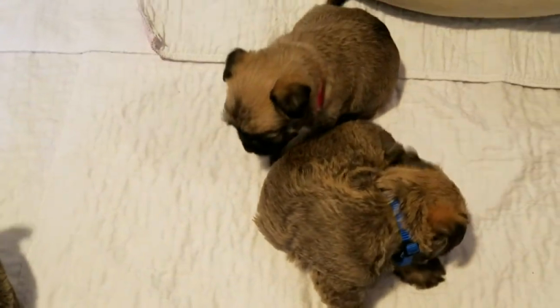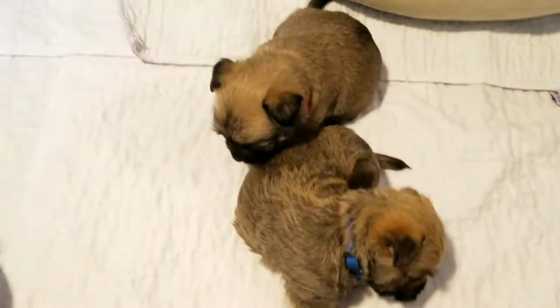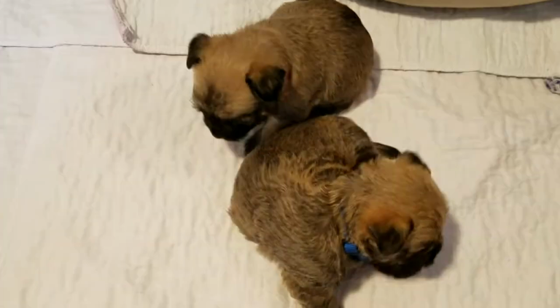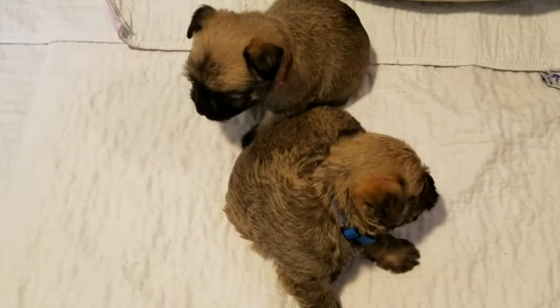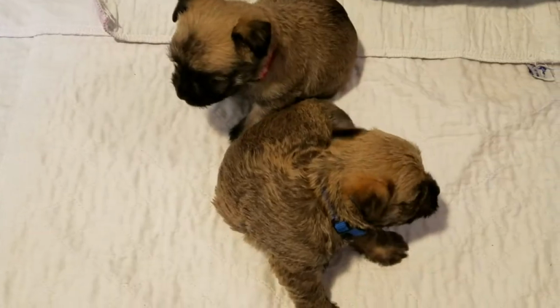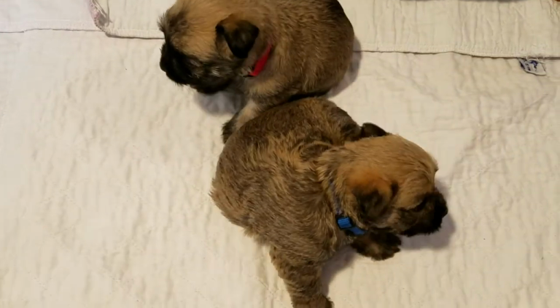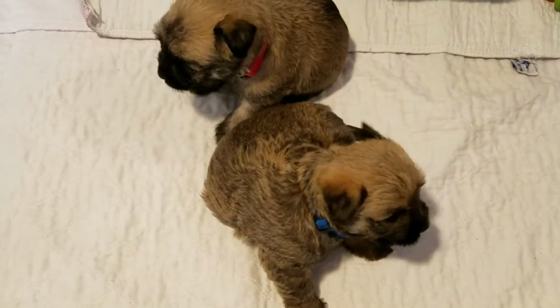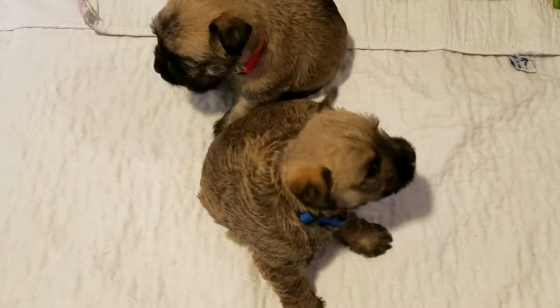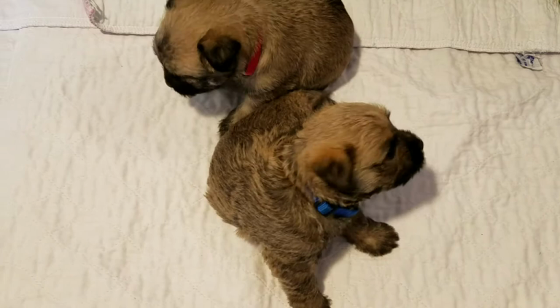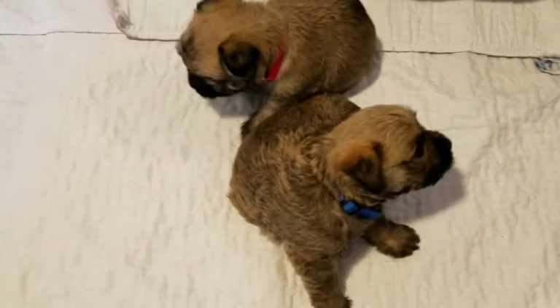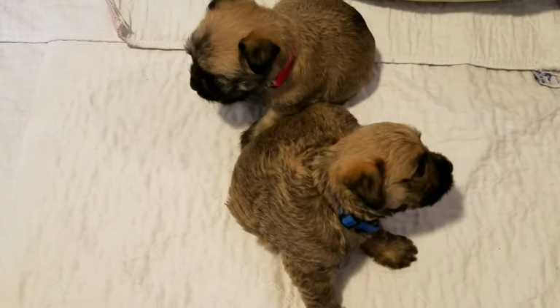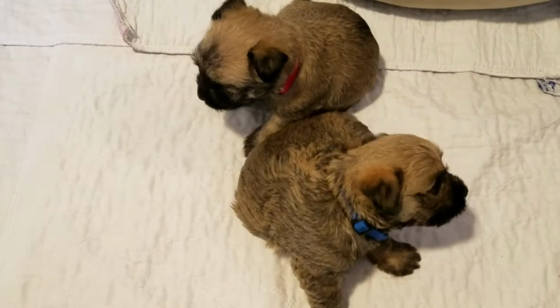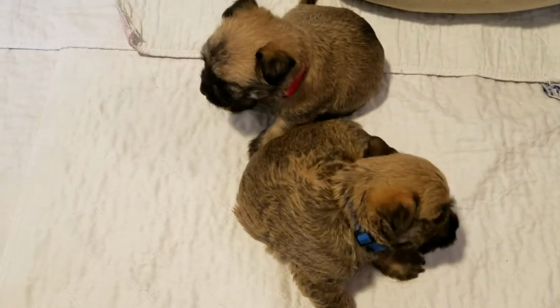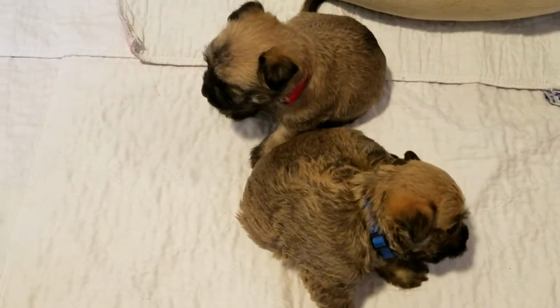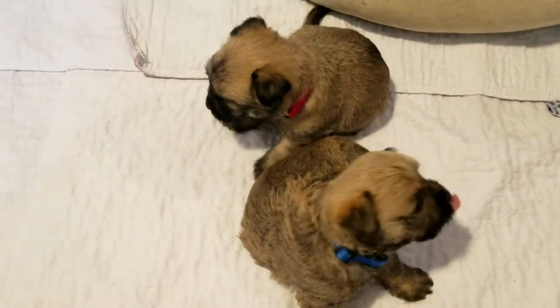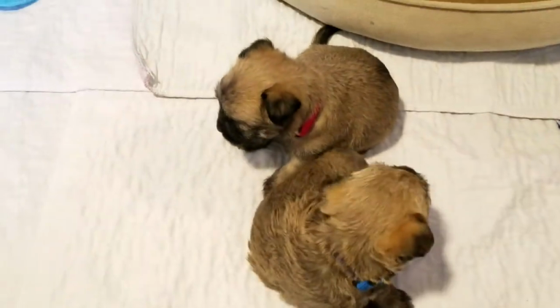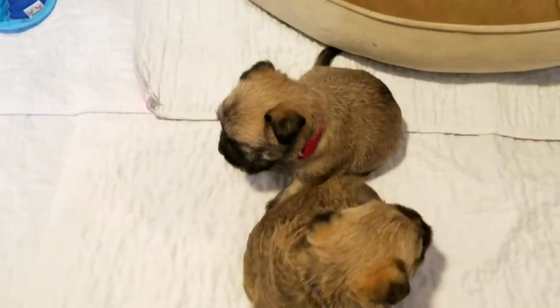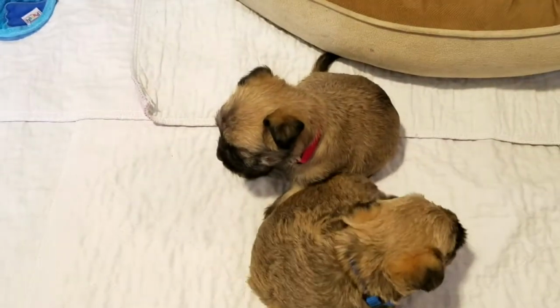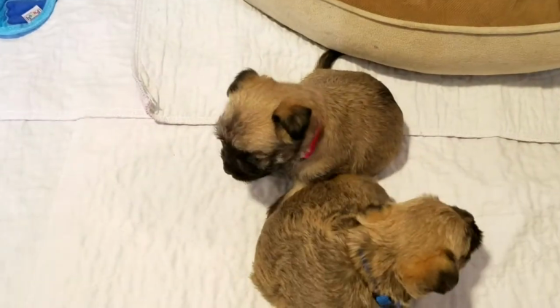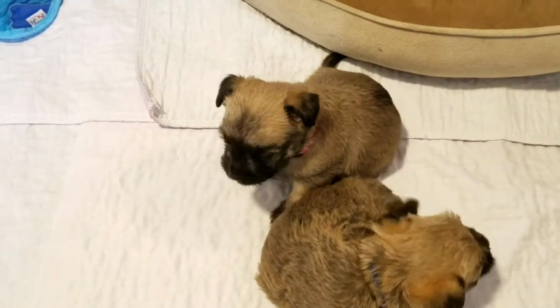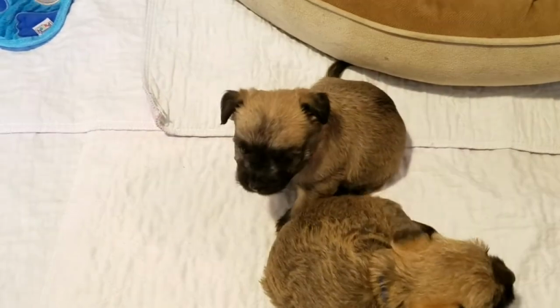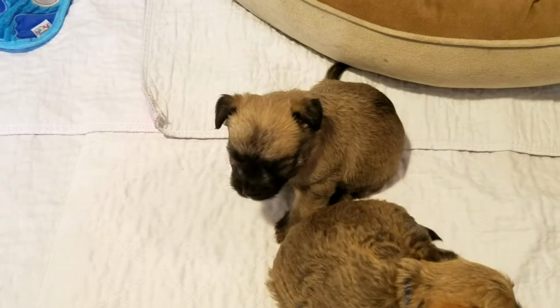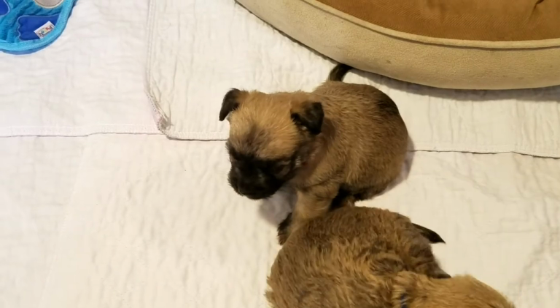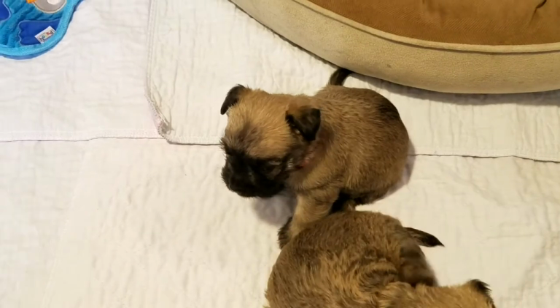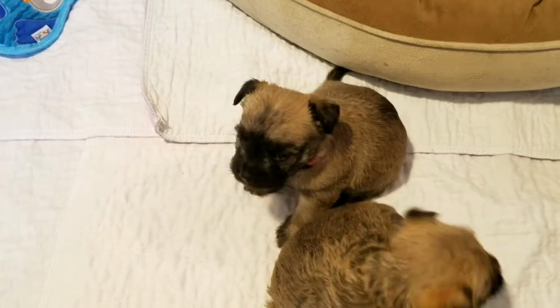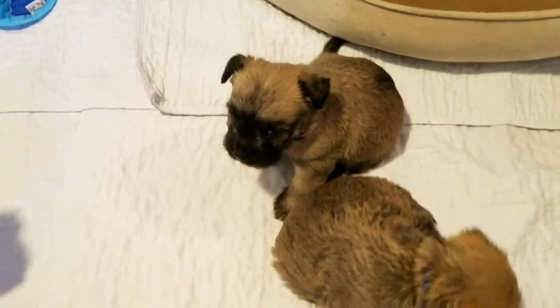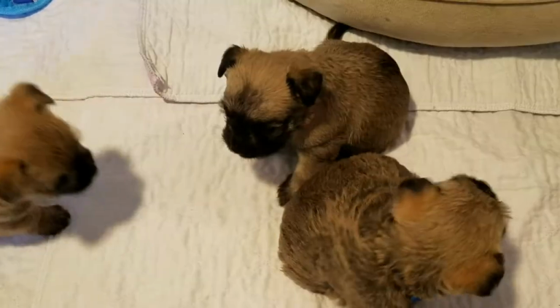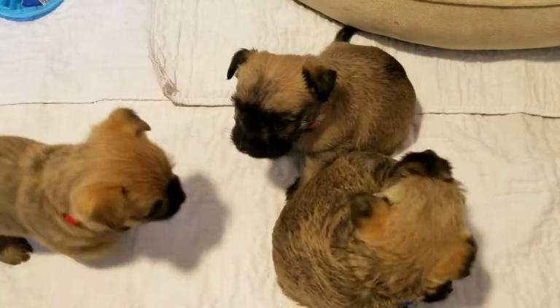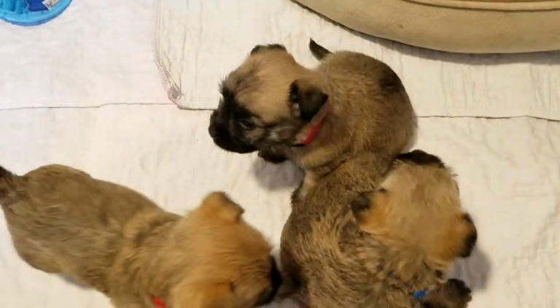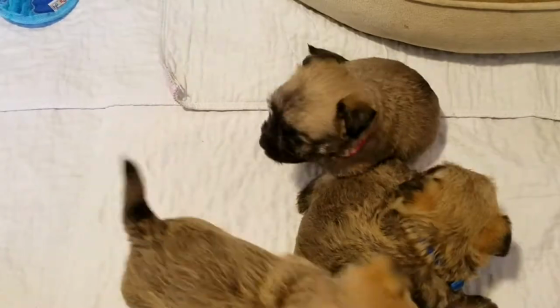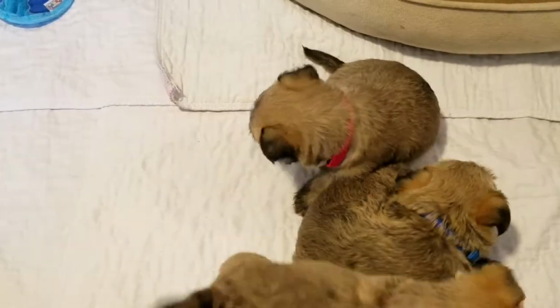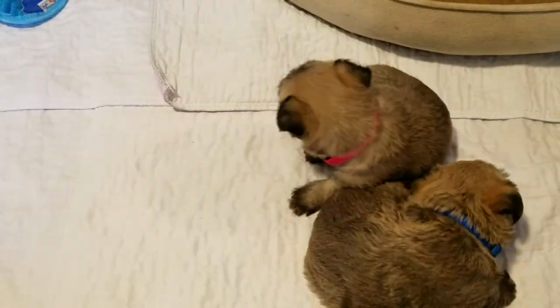Our little boy right here is scratching his ear. And the other little girl whose hot pink collar is sitting behind him — she's got a really dark face right here.